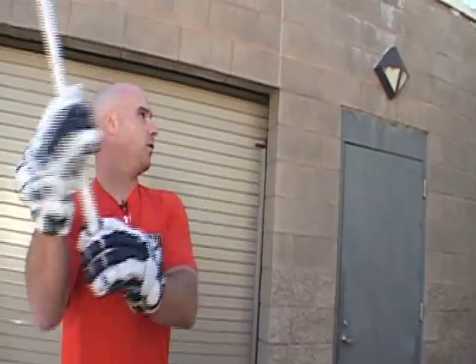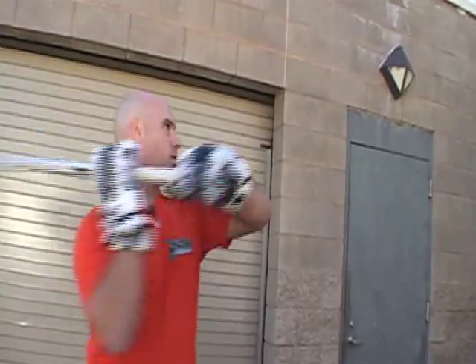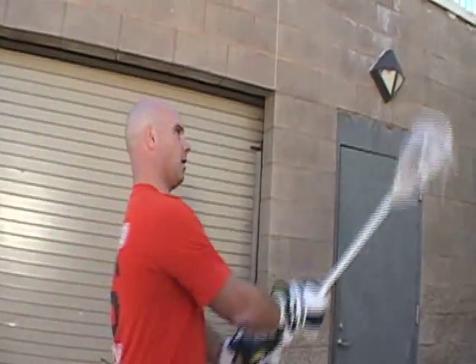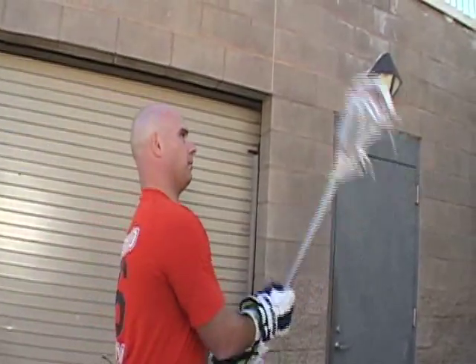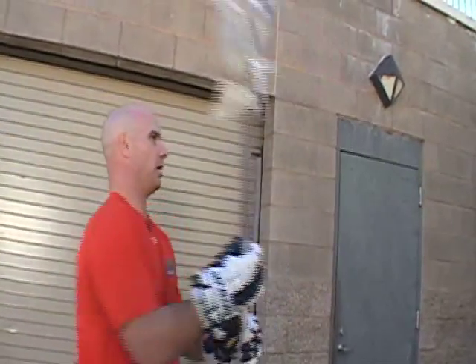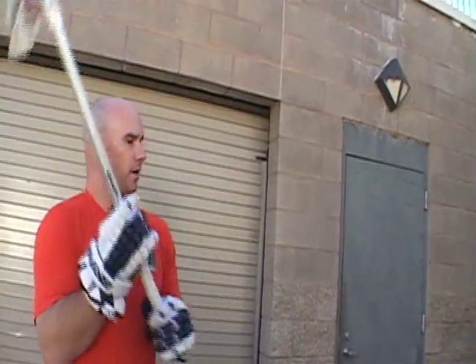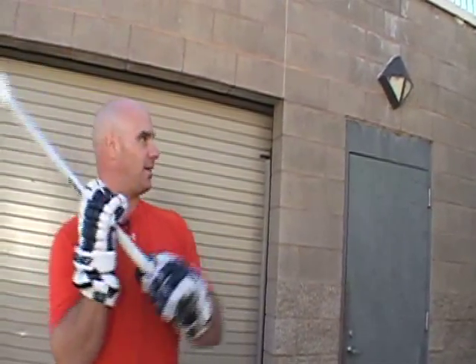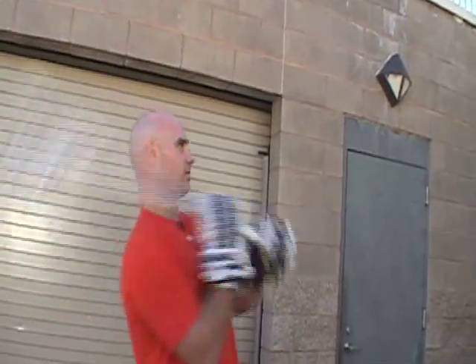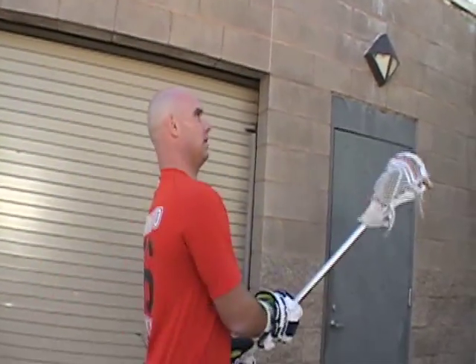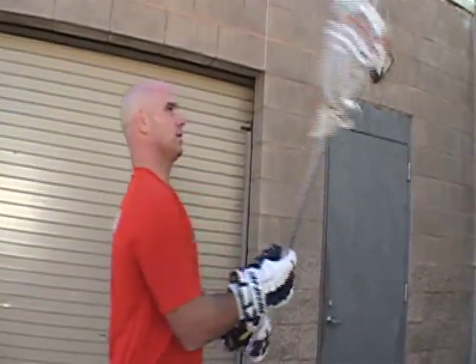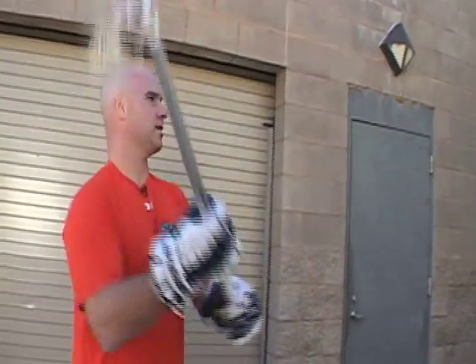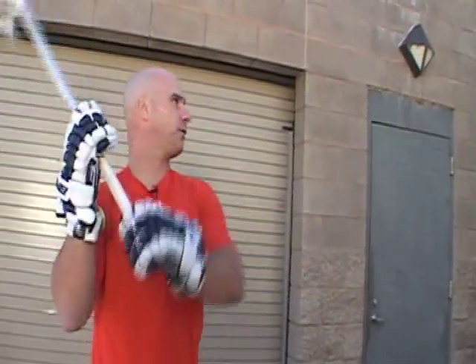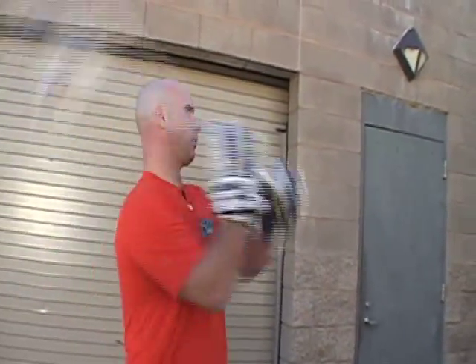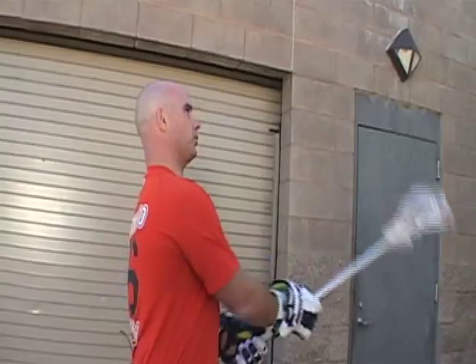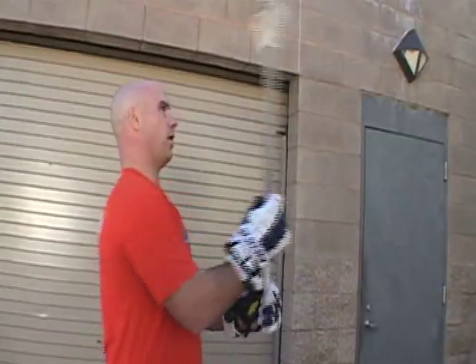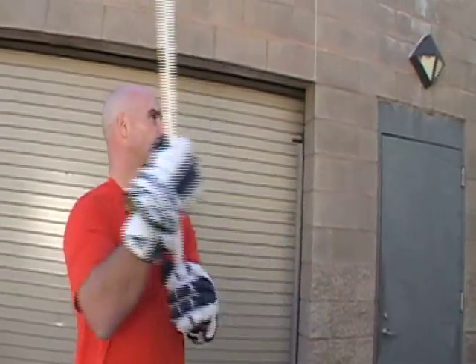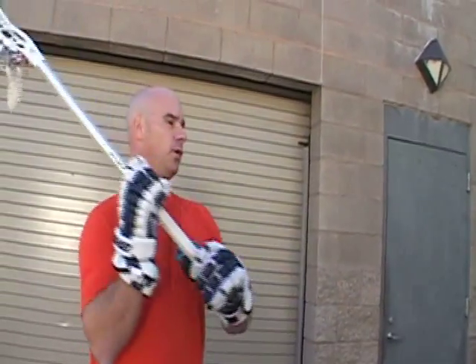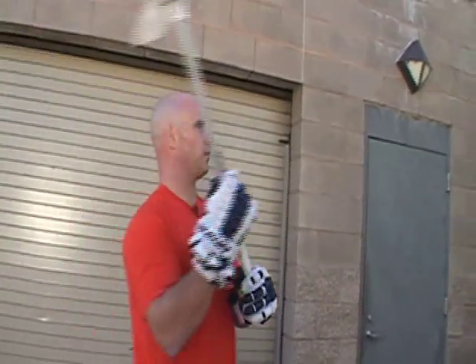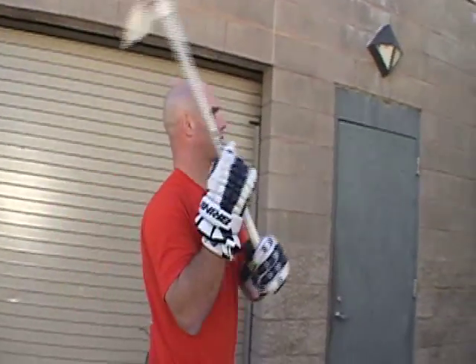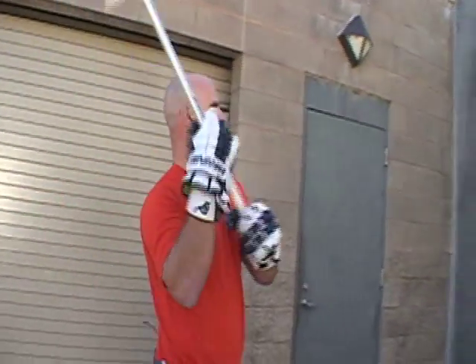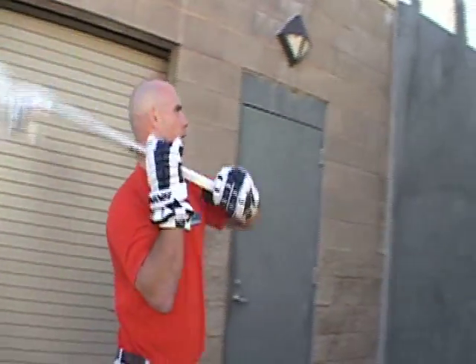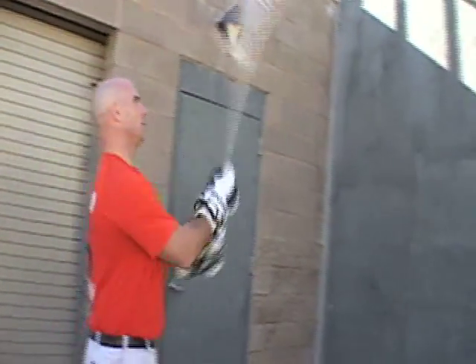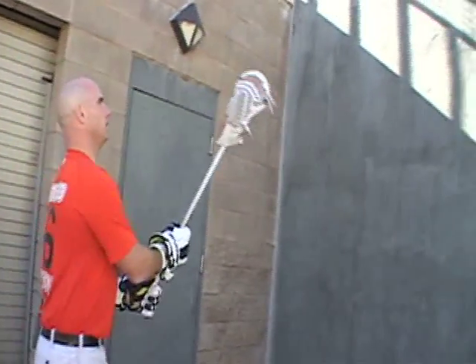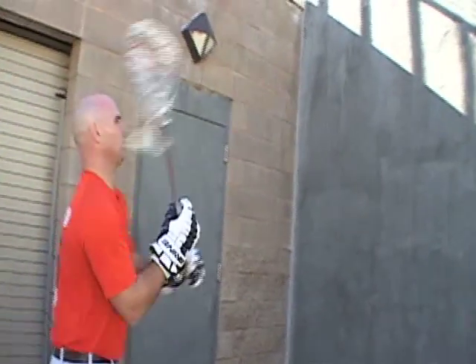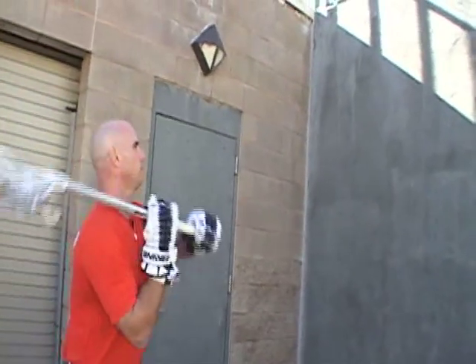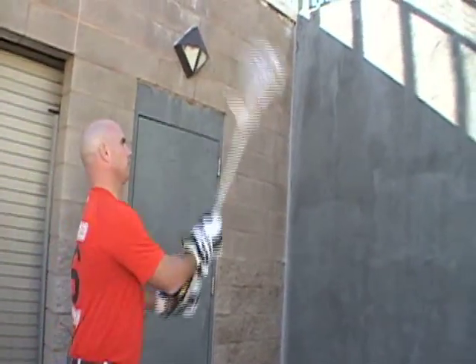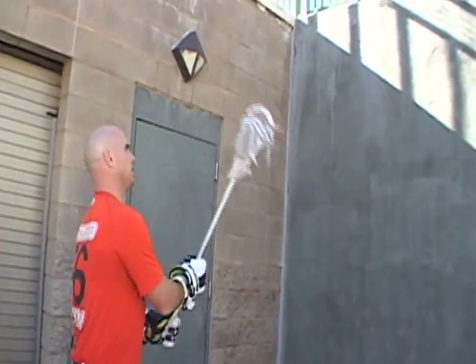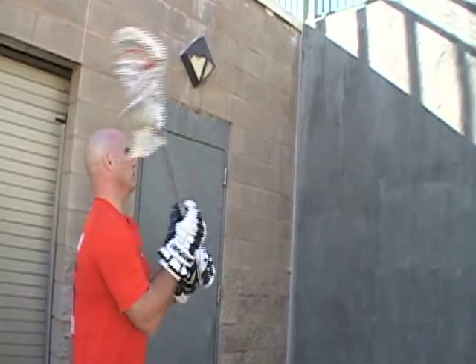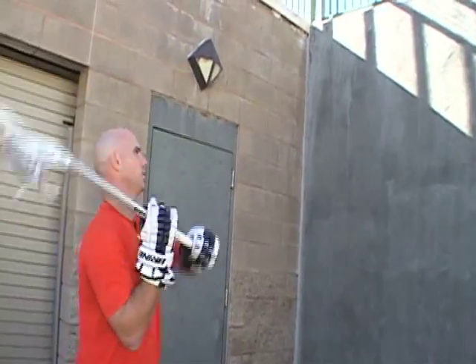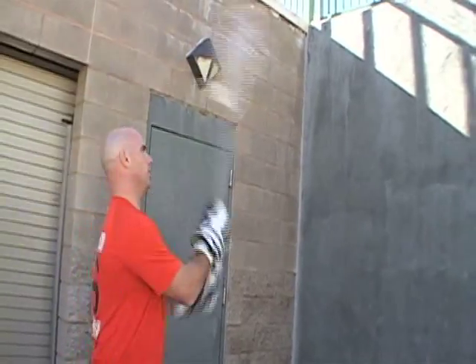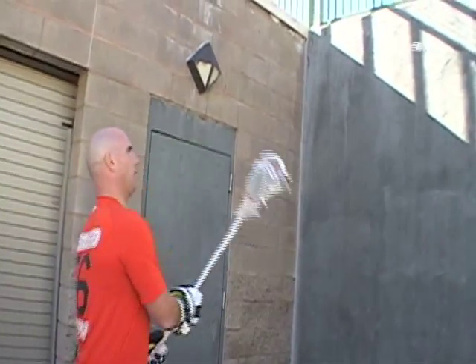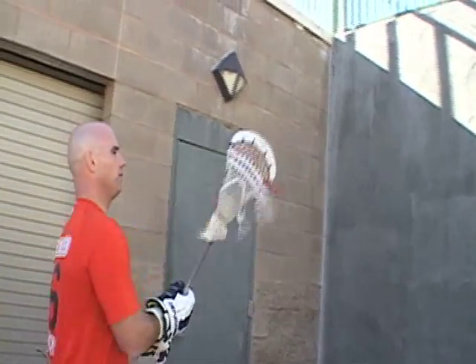Notice my arms are out away from my body. I'm not in tight like this. It's a nice natural fluid throwing motion. I'm following through. So if you guys find yourselves too close to the wall and you can't extend your arms, you need to back away a couple feet.